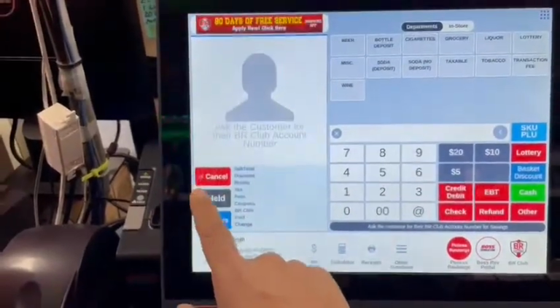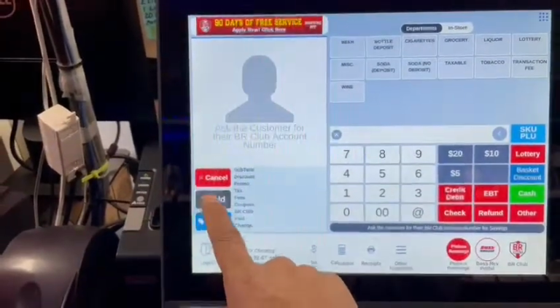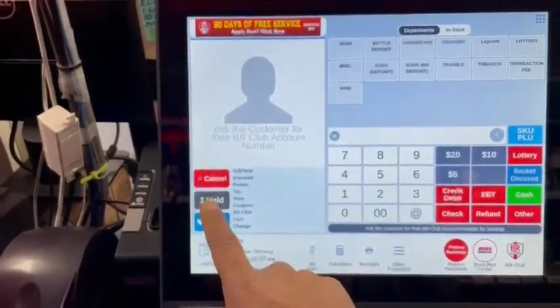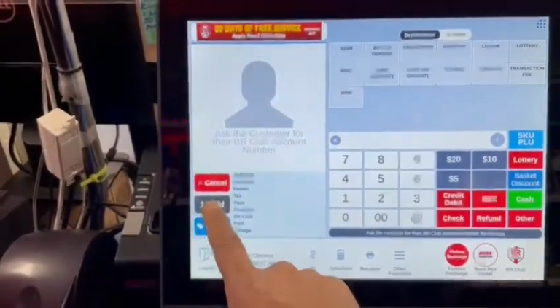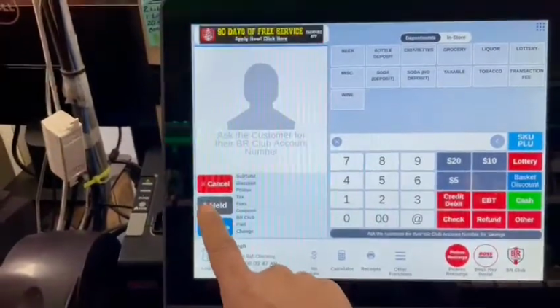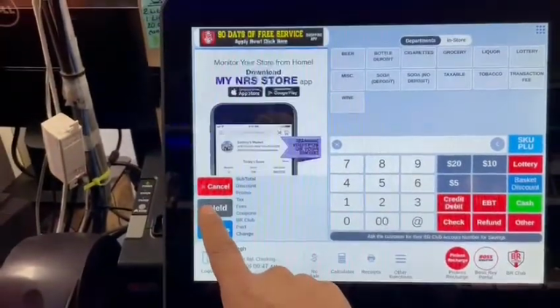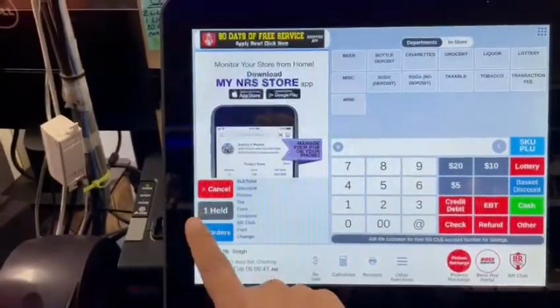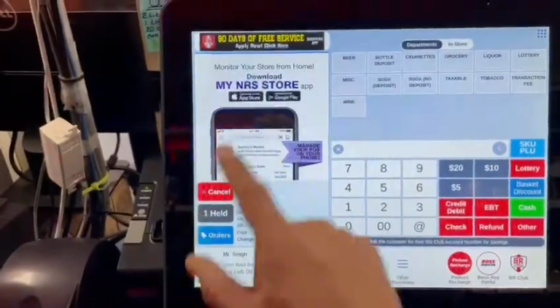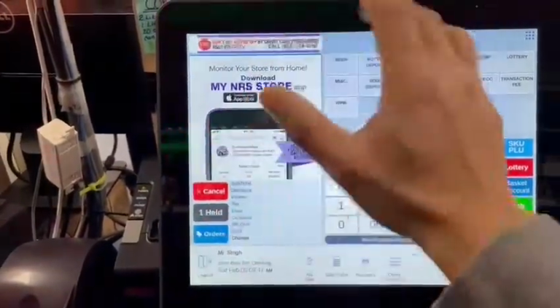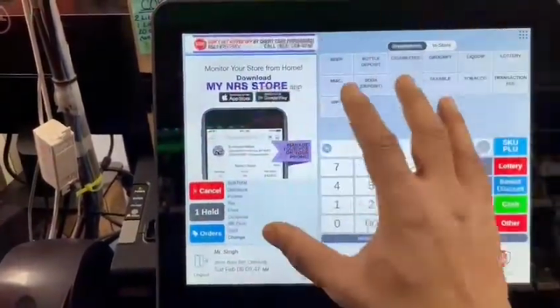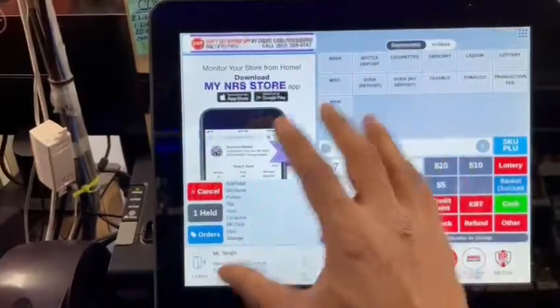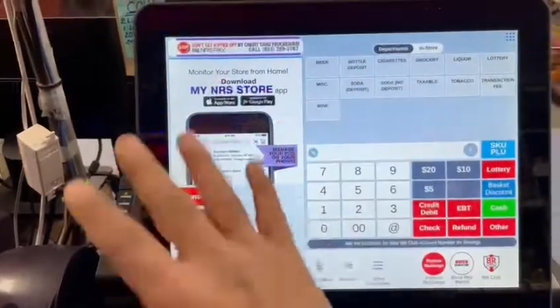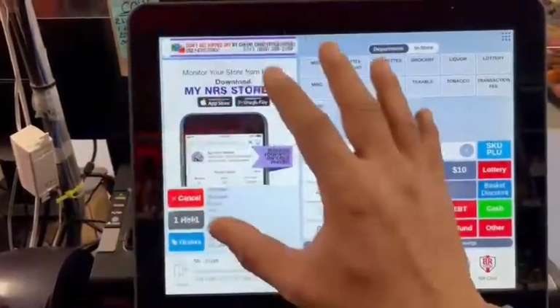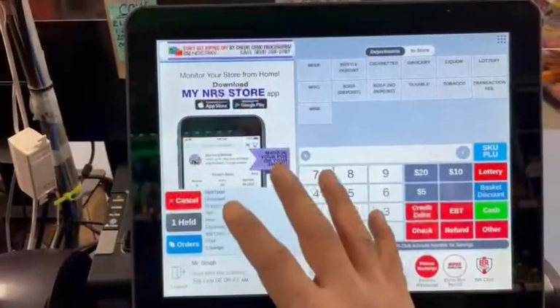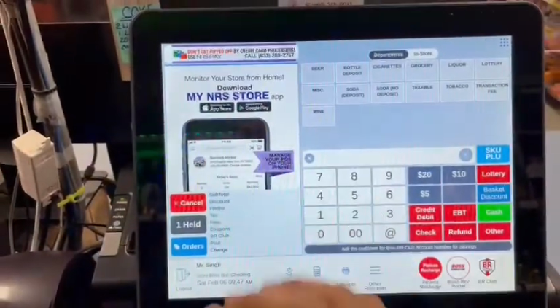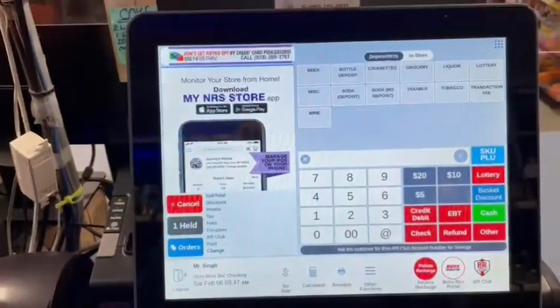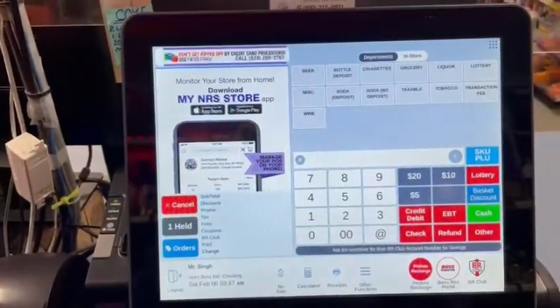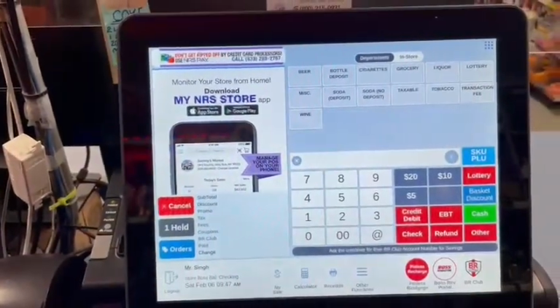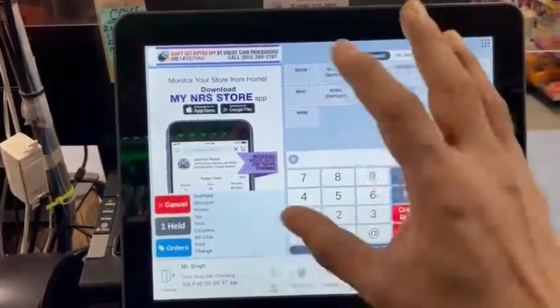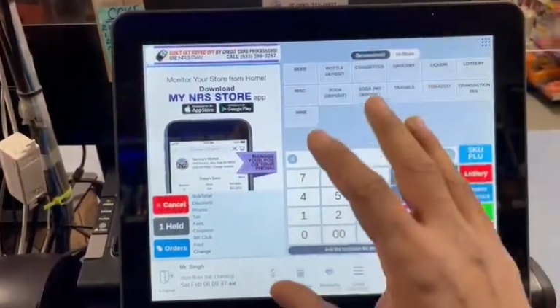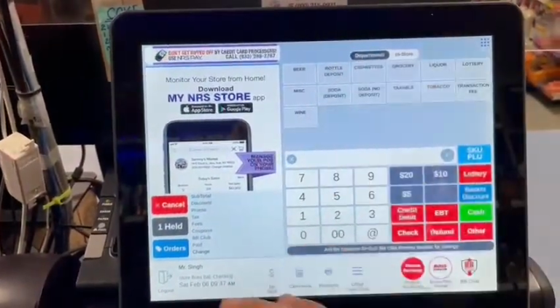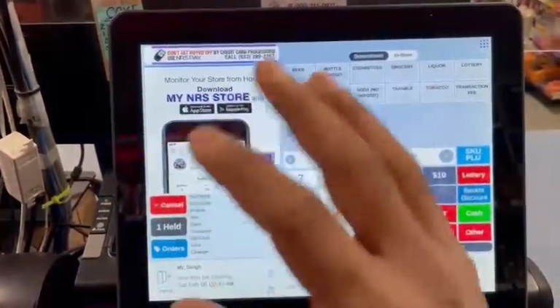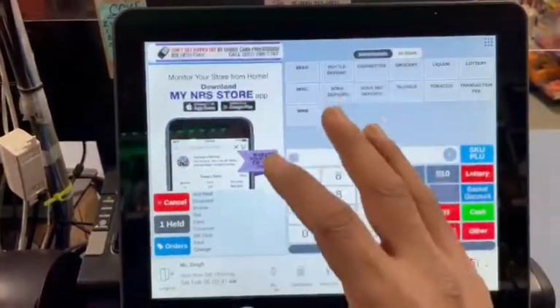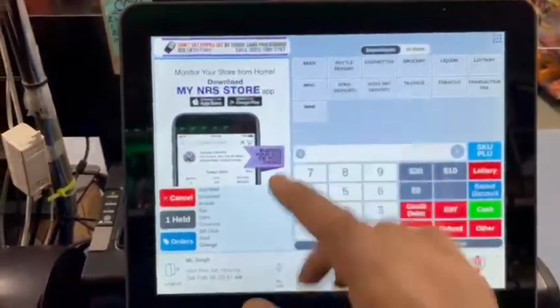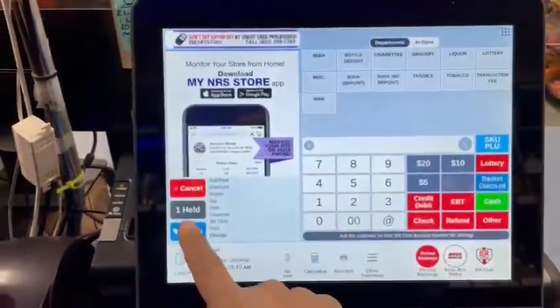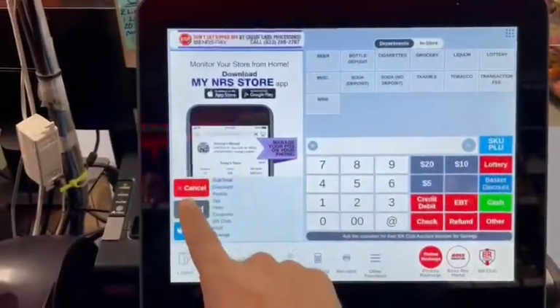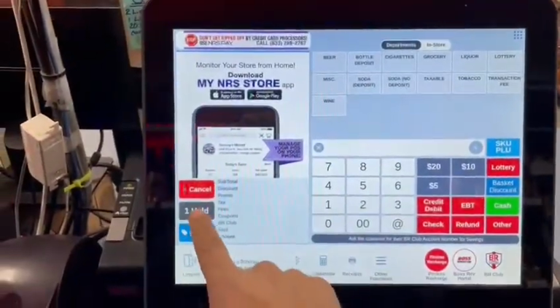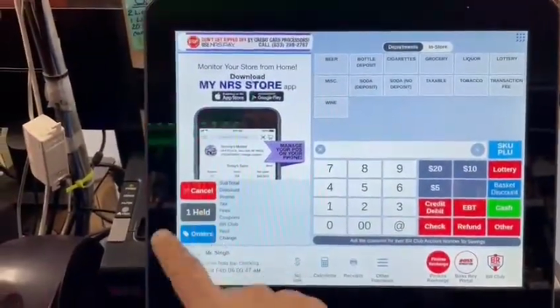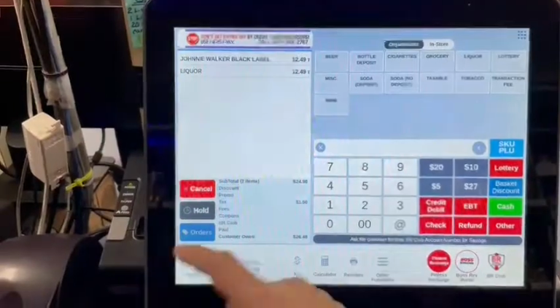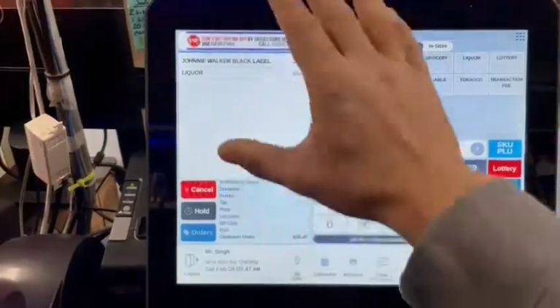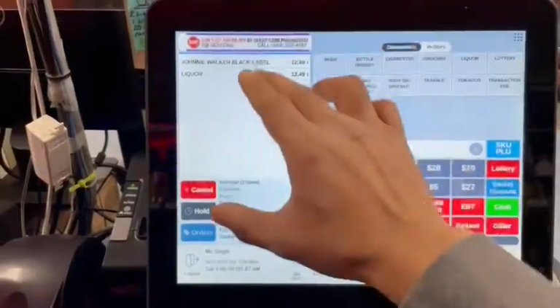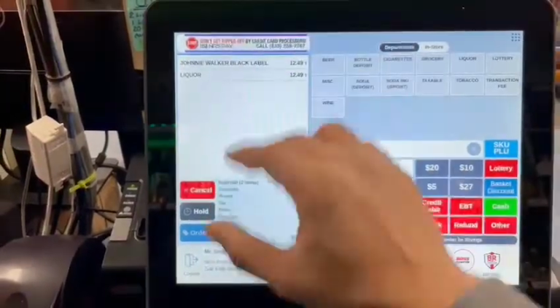I can hold that transaction if I have another customer, or if that customer went to get his money or forgot his wallet. I can come back to it and it will come right back up.